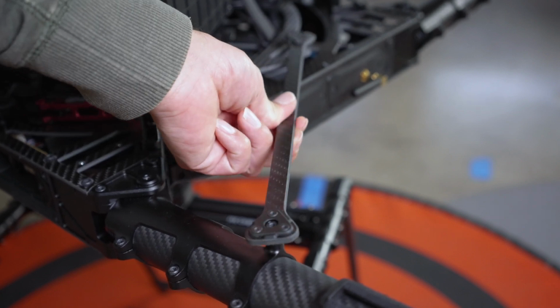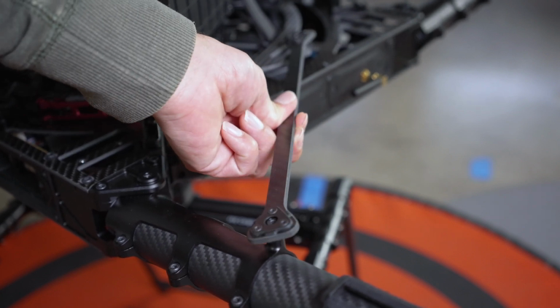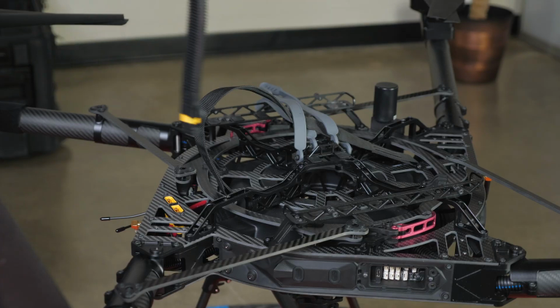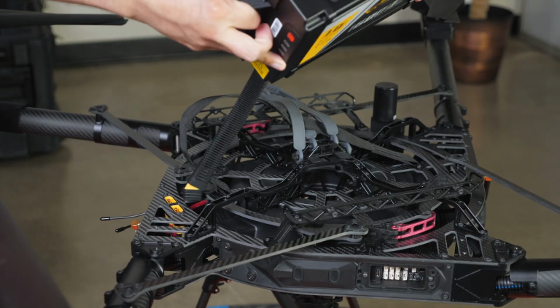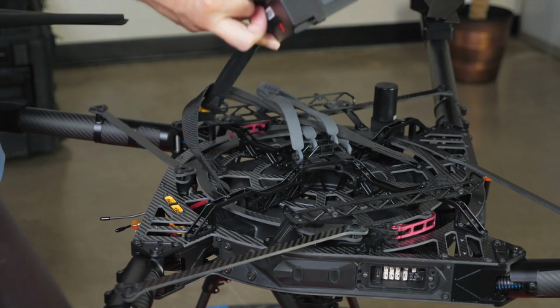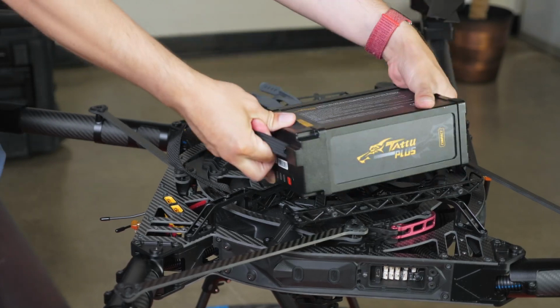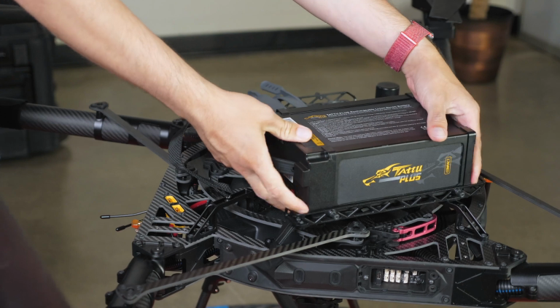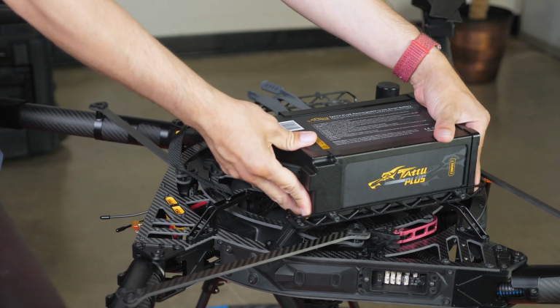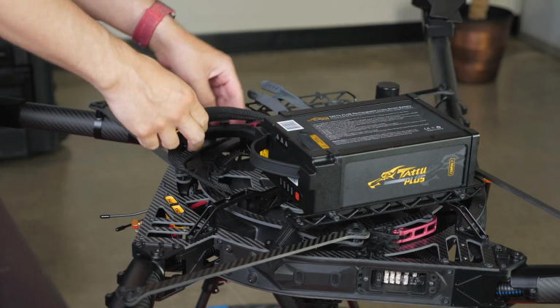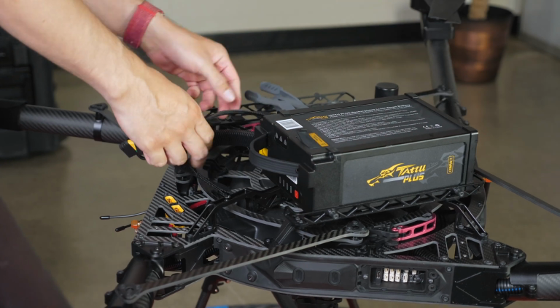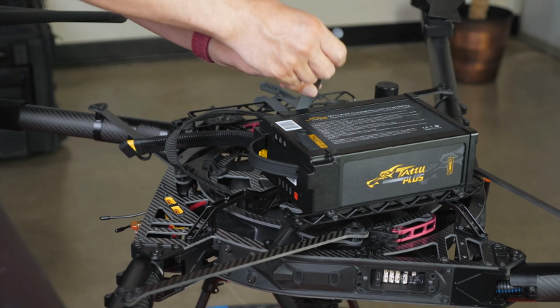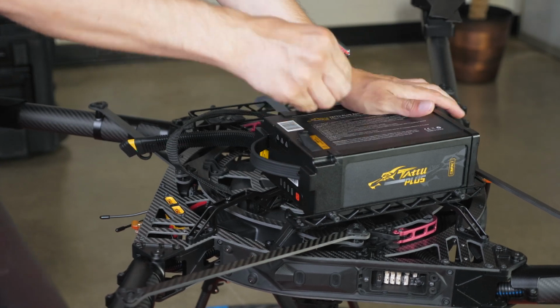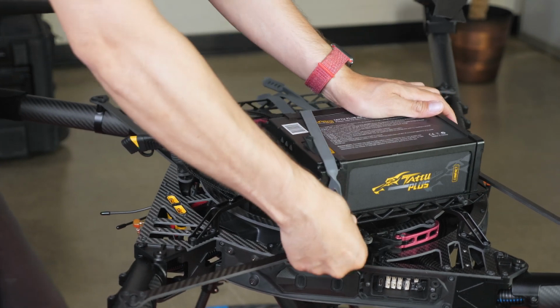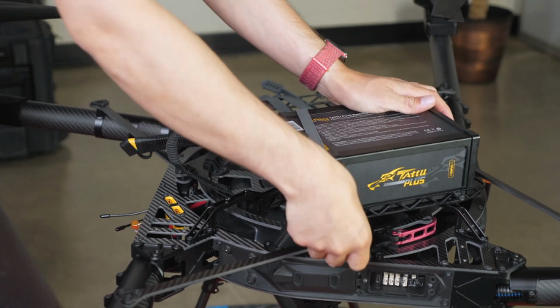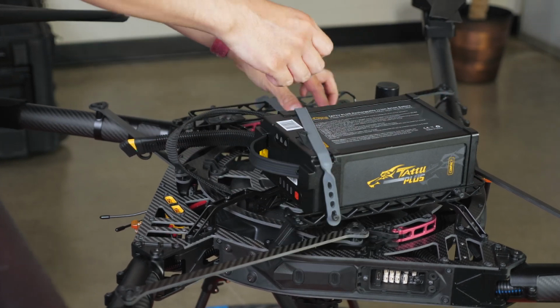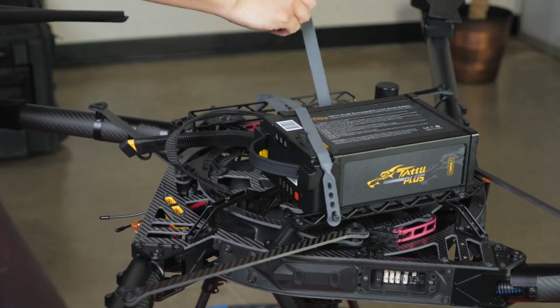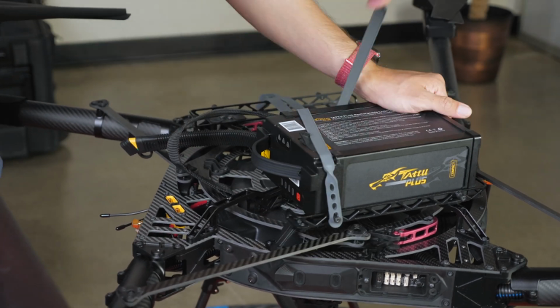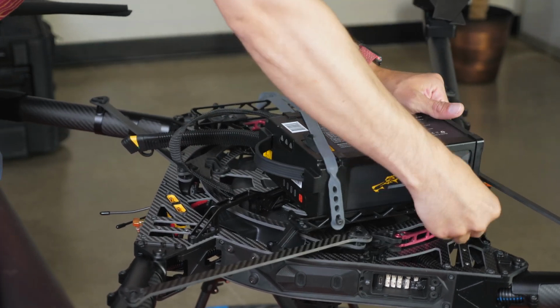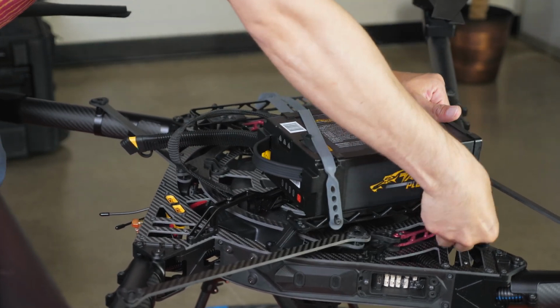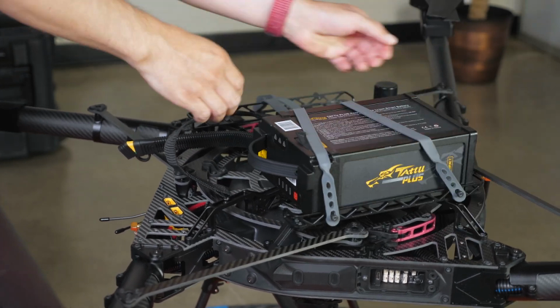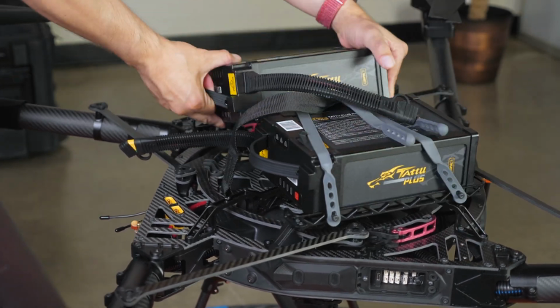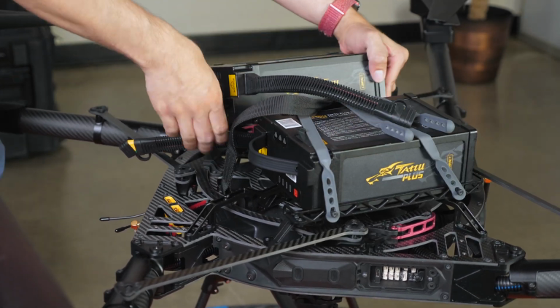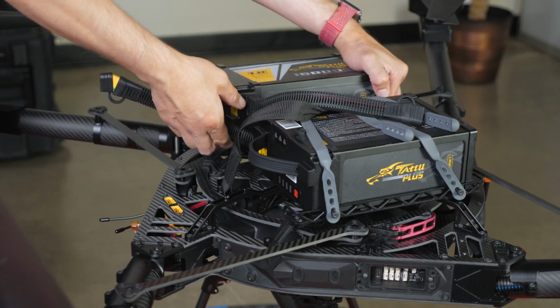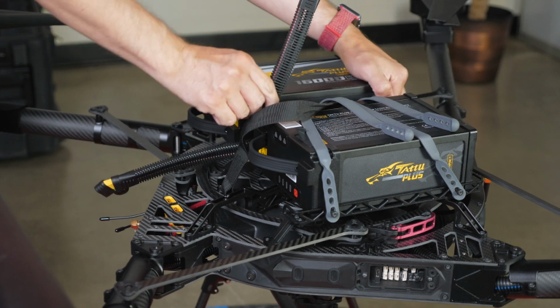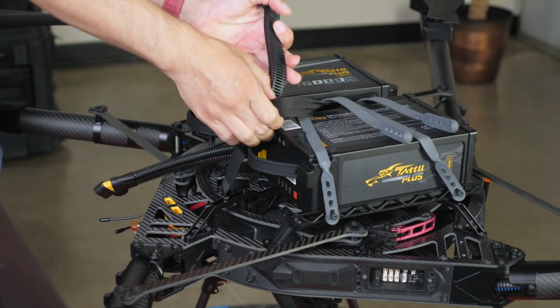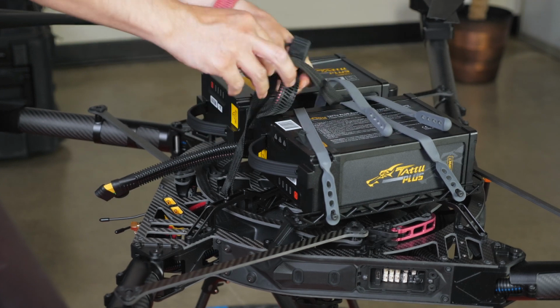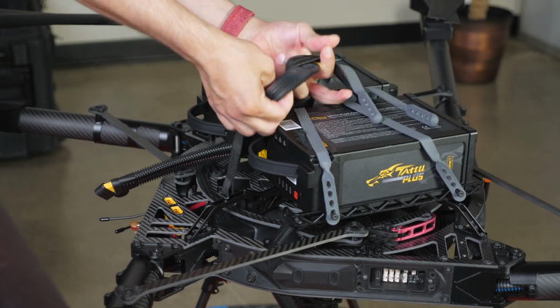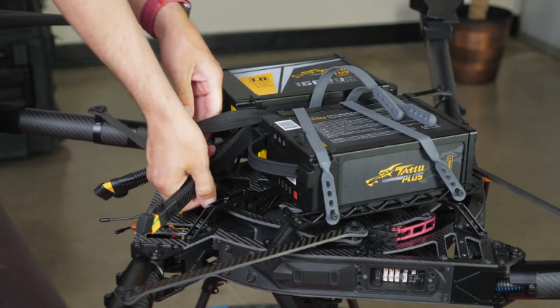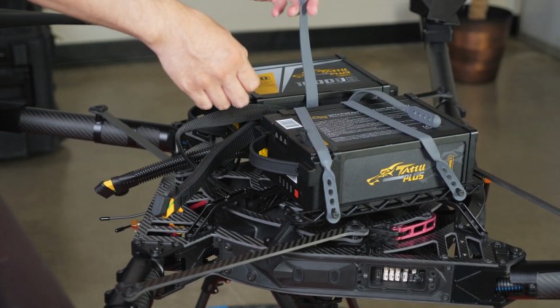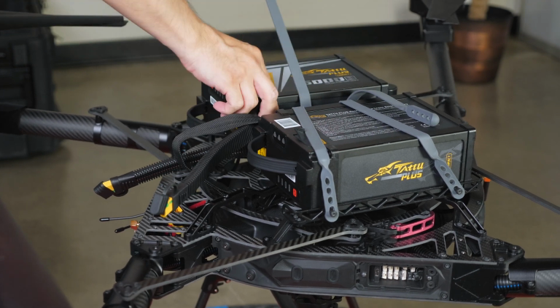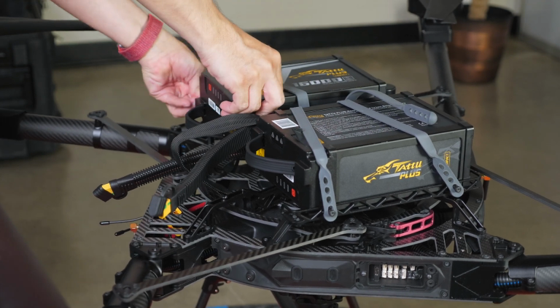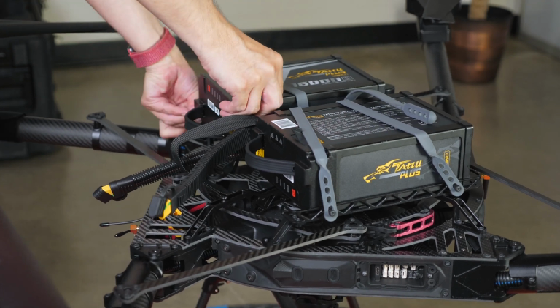The batteries we are using are Tattoo 12-cell 16,000 mAh. These are strapped to the top of the drone with elastic bands for quick access when swapping batteries.